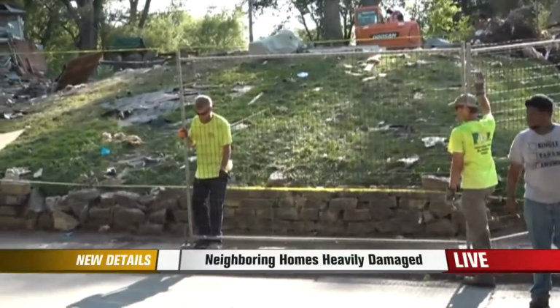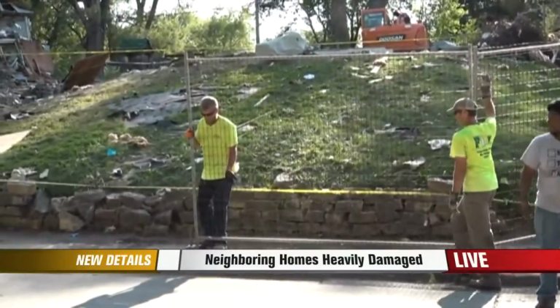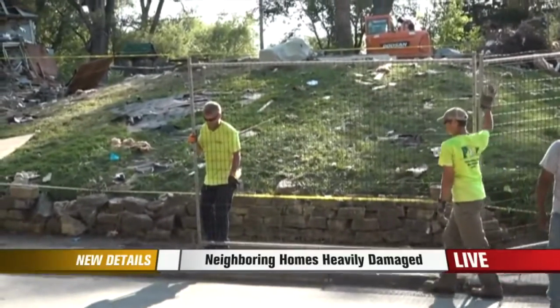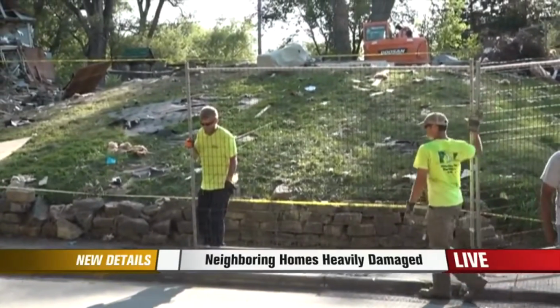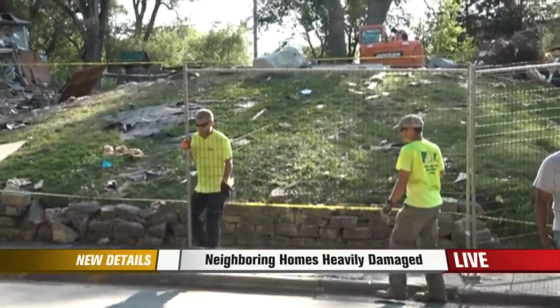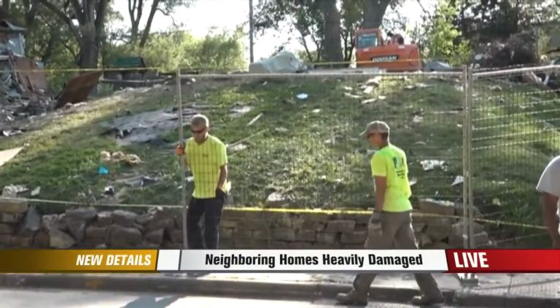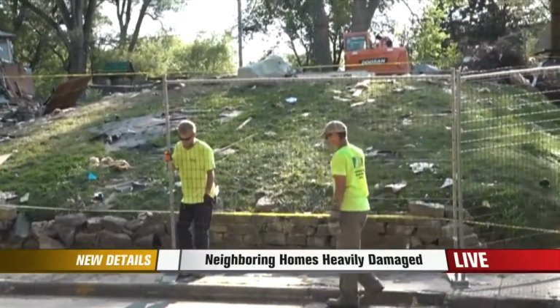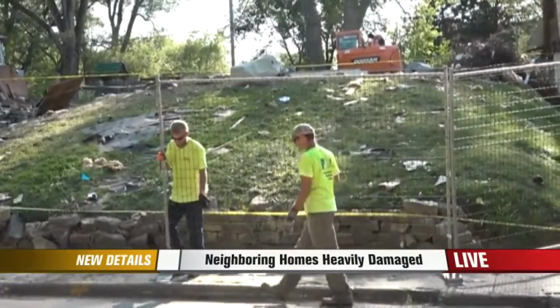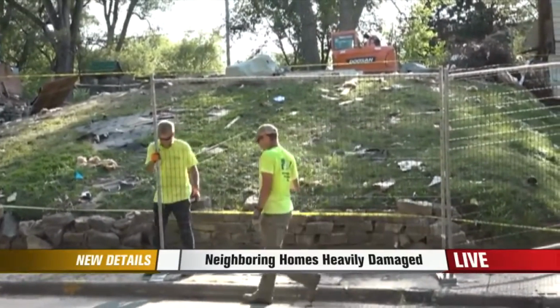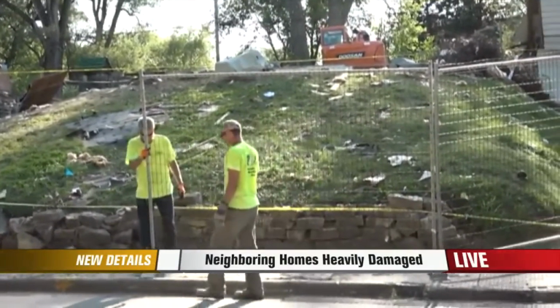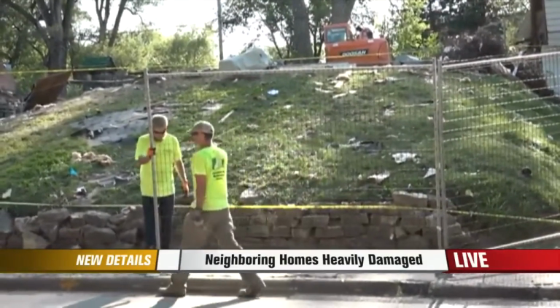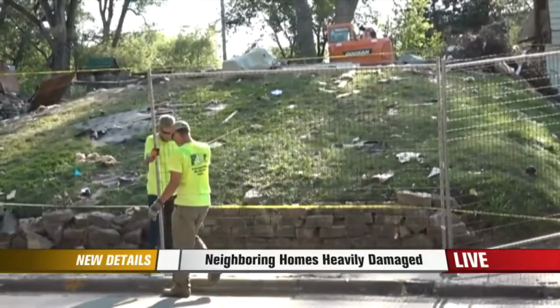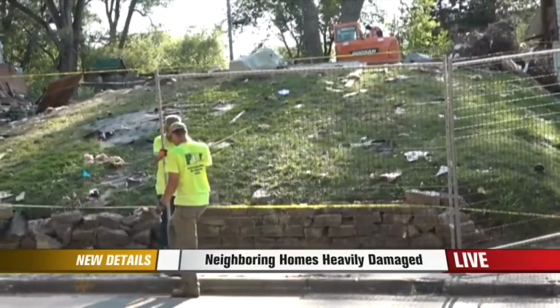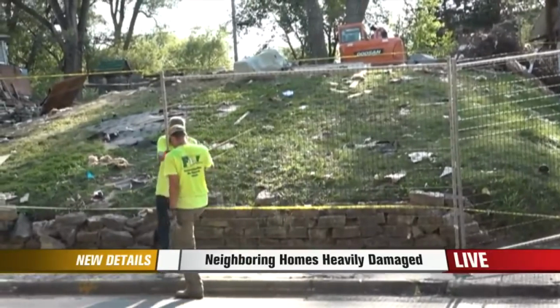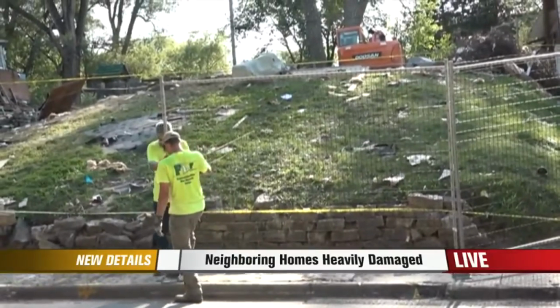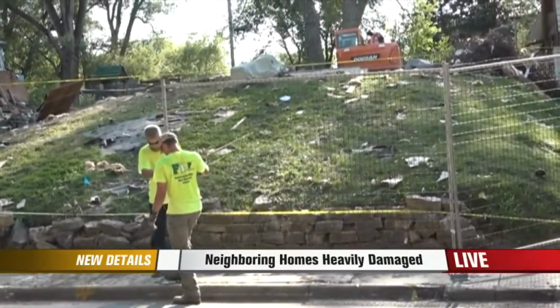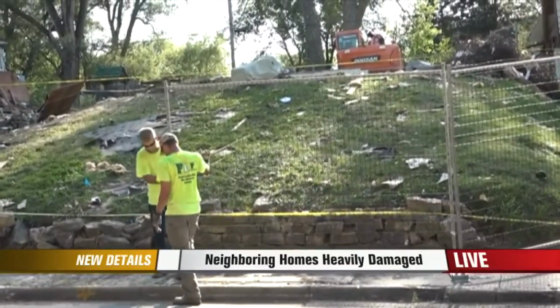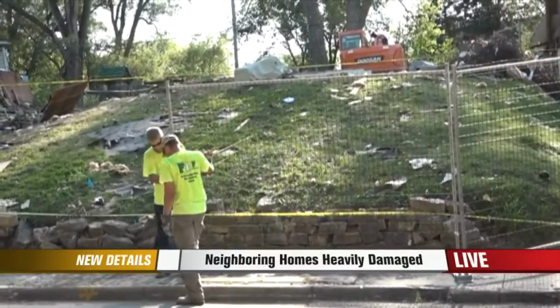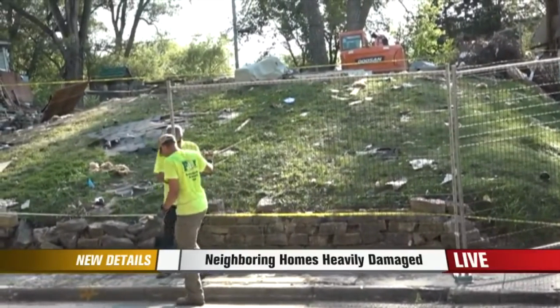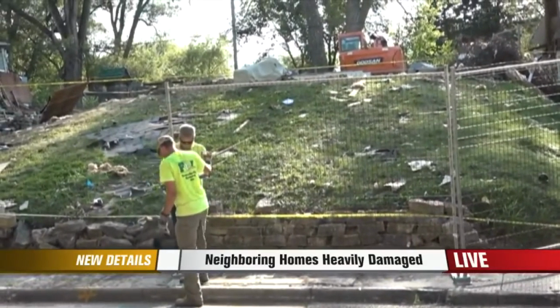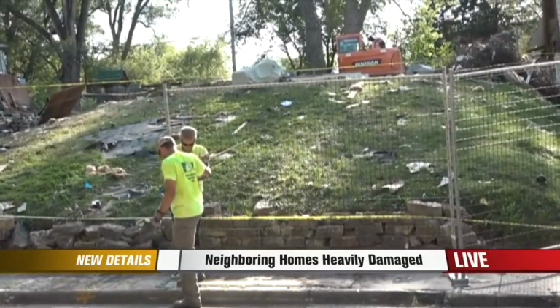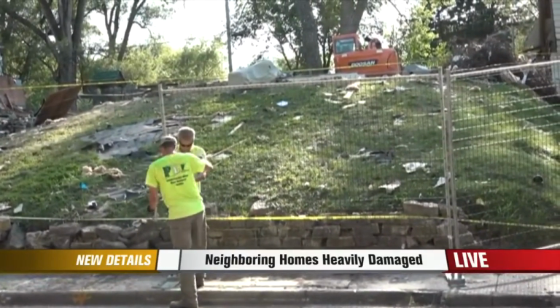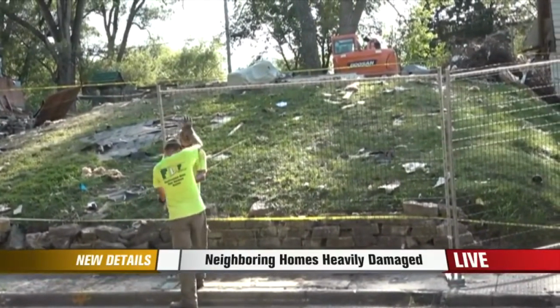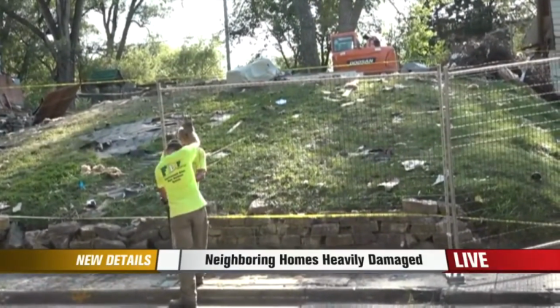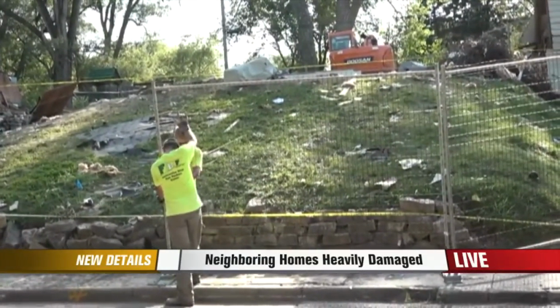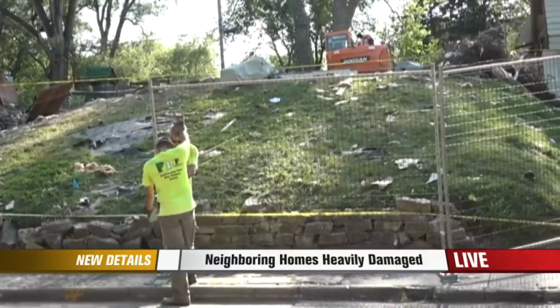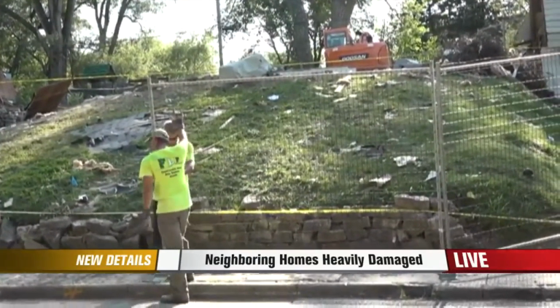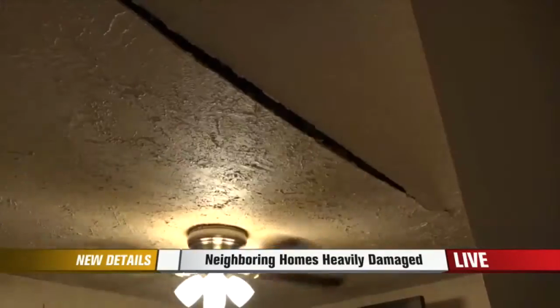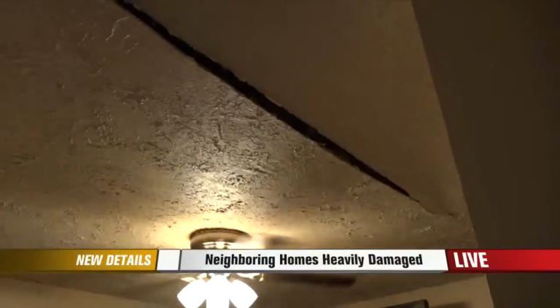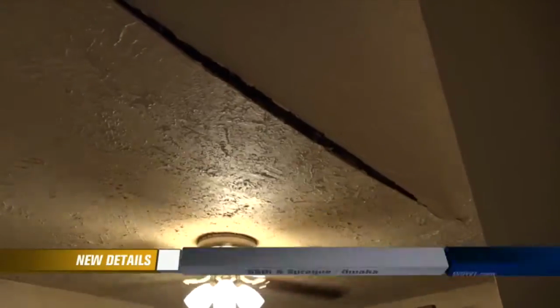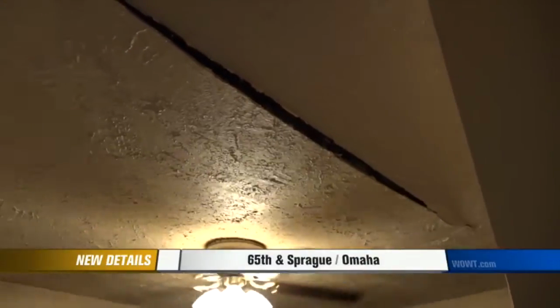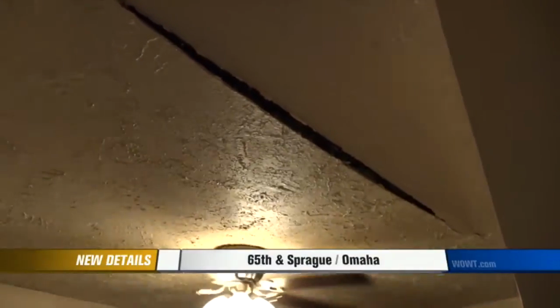Today, officials reopened the stretch of 65th Street for the first time since Monday's explosion, and as we mentioned, we're getting our first look inside those homes. Take a look at the video we got a little earlier today.